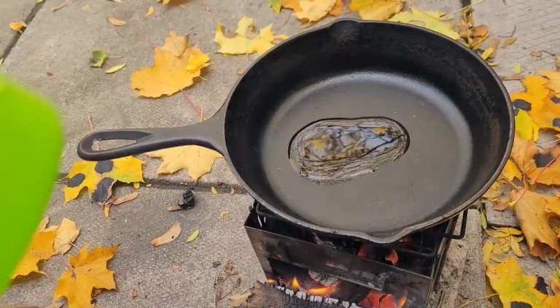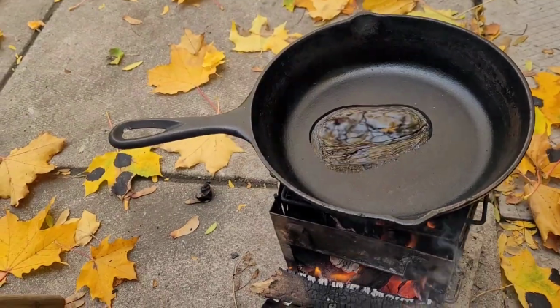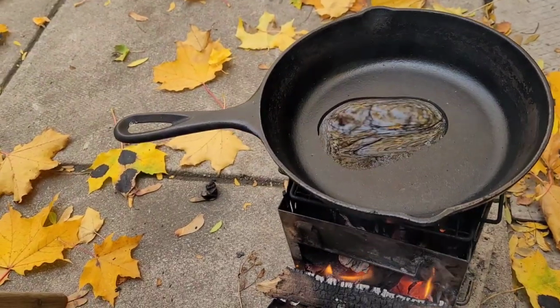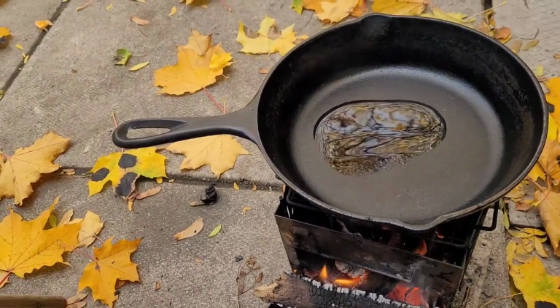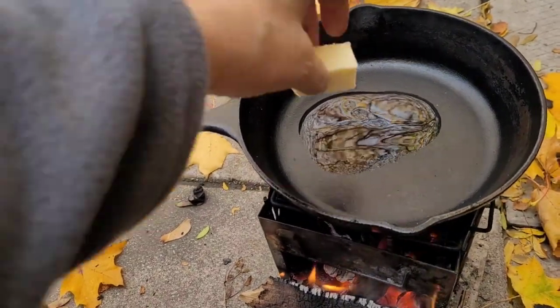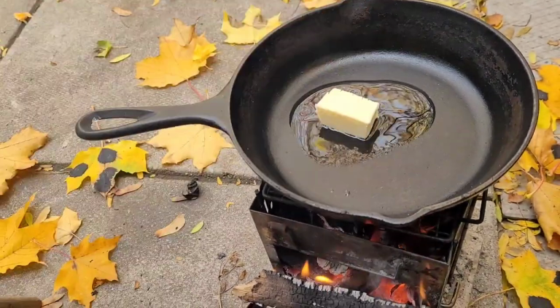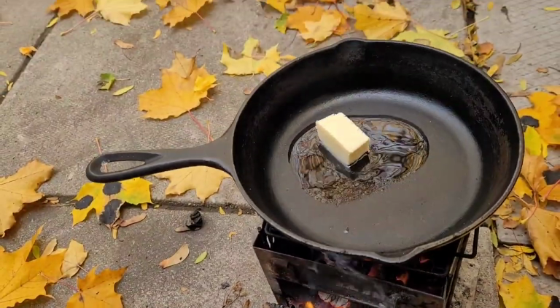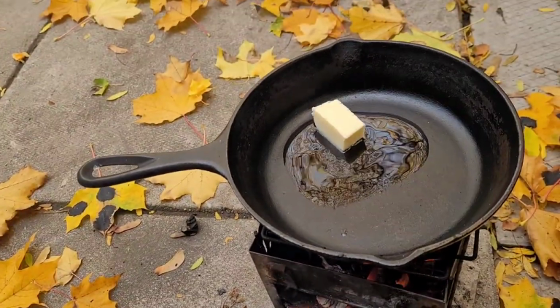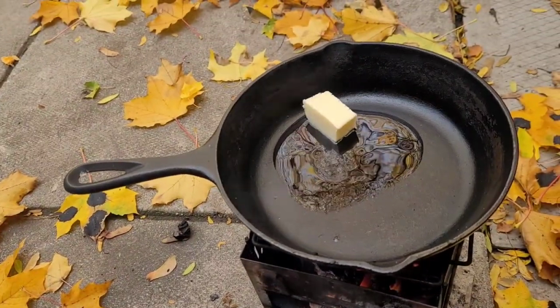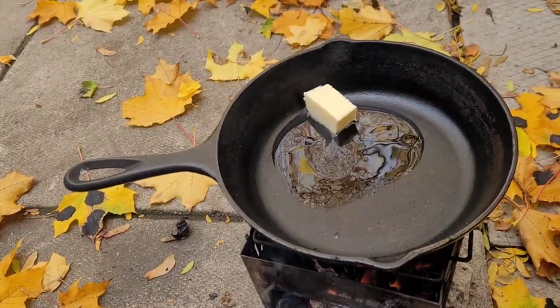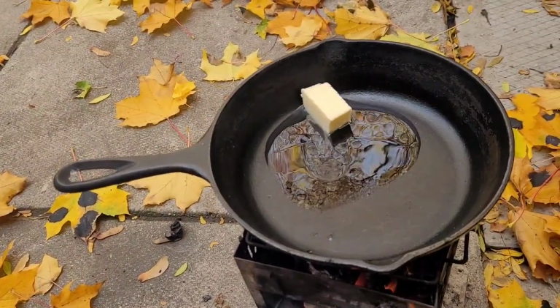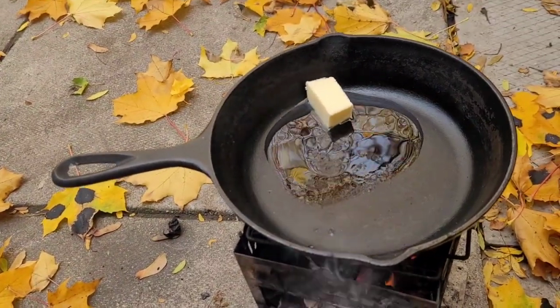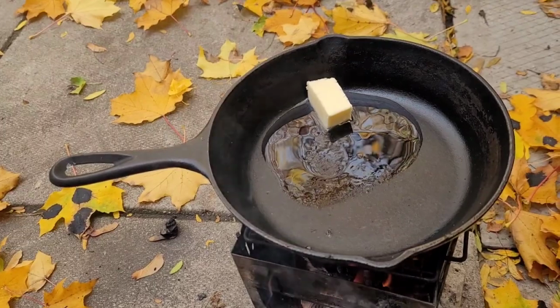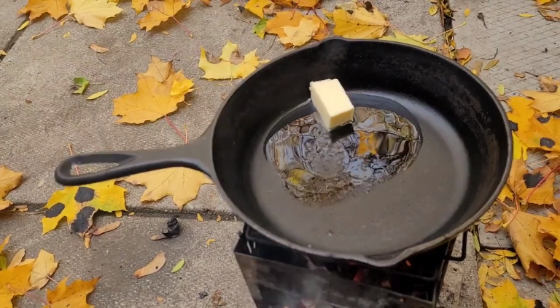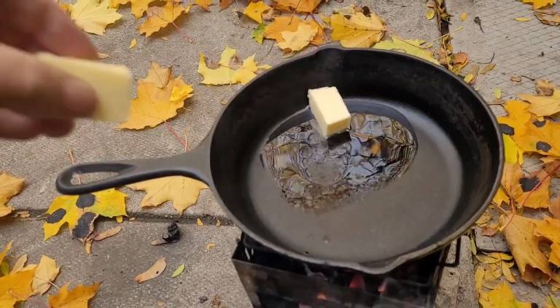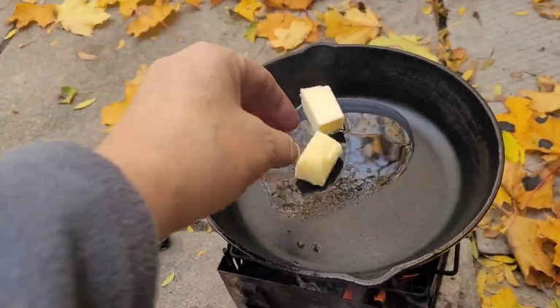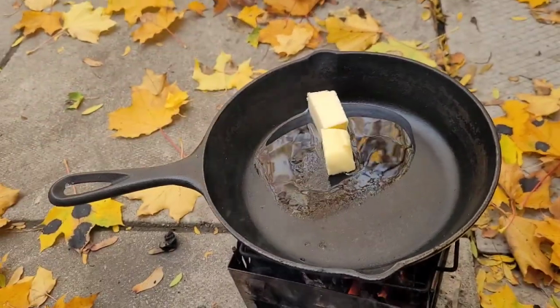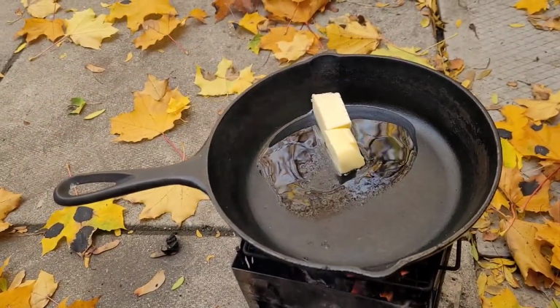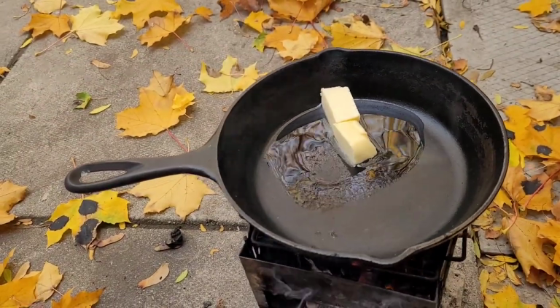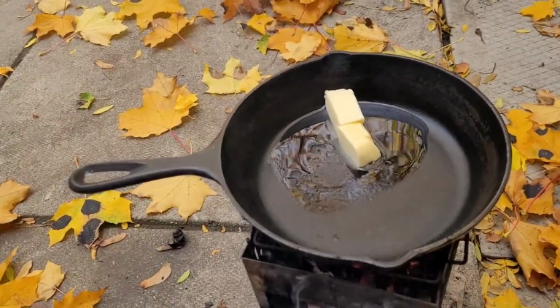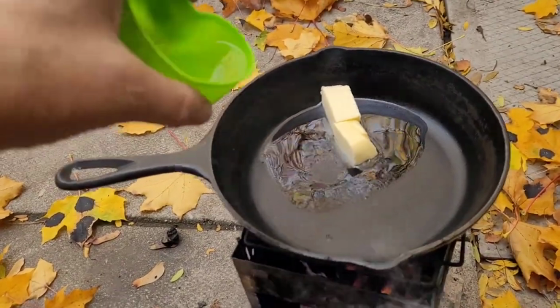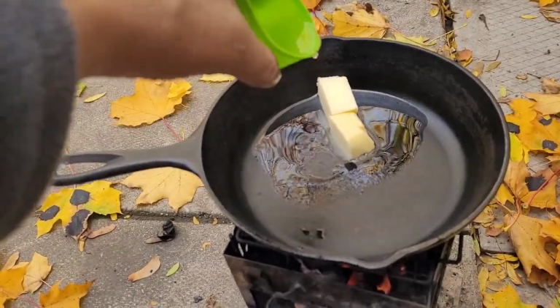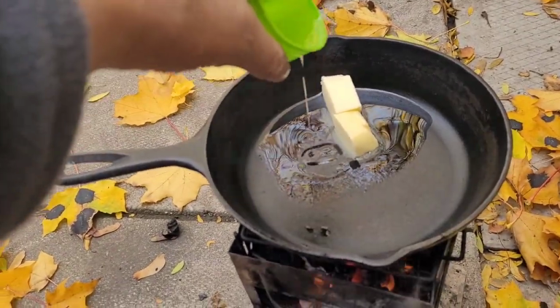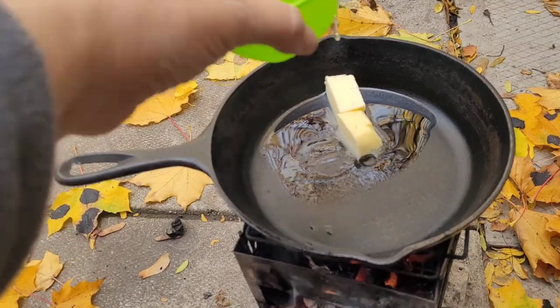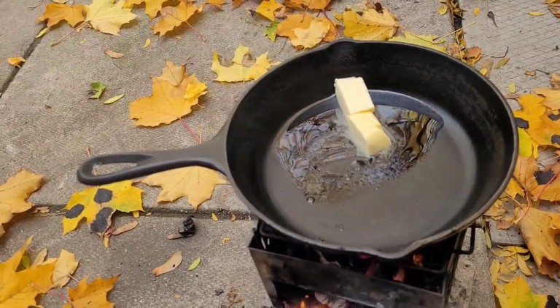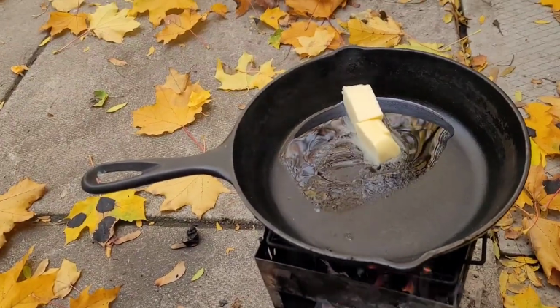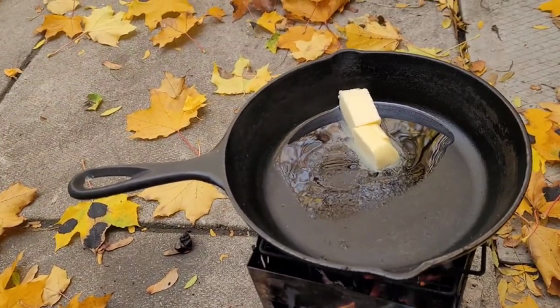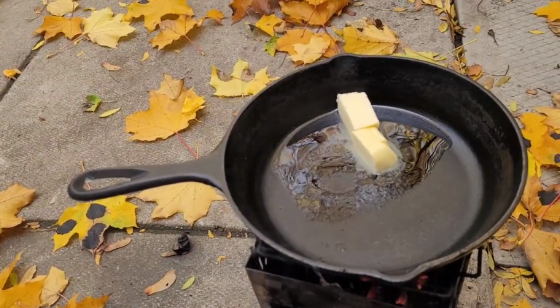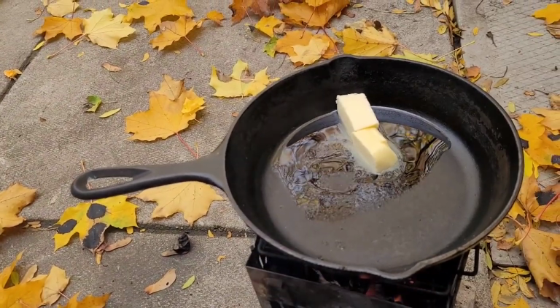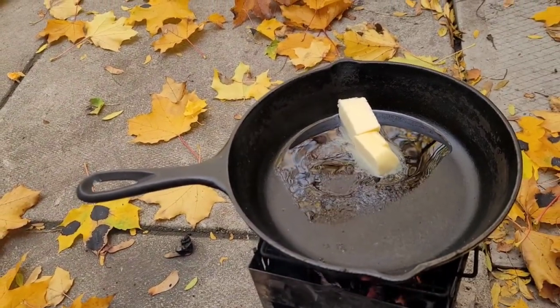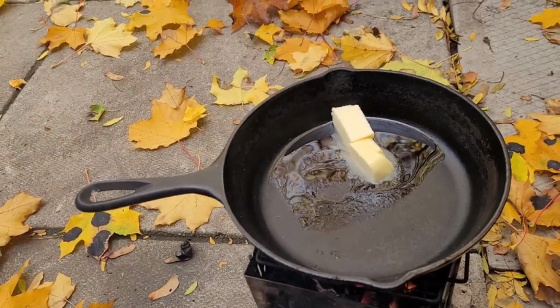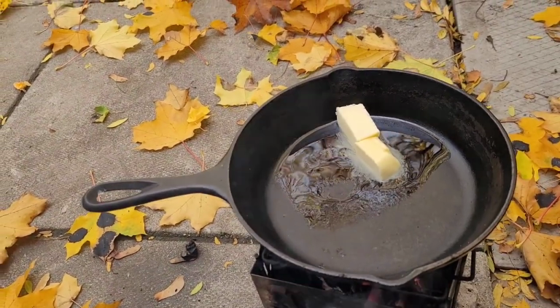A little bit of oil, a little bit of butter, a little more butter, maybe just a little more oil. Get that butter melted.